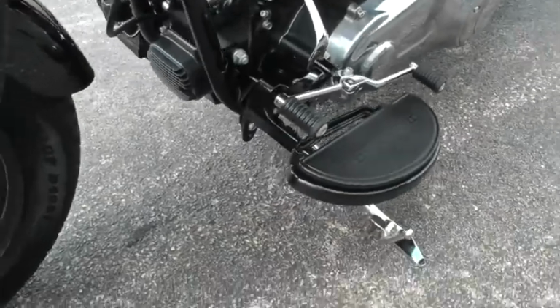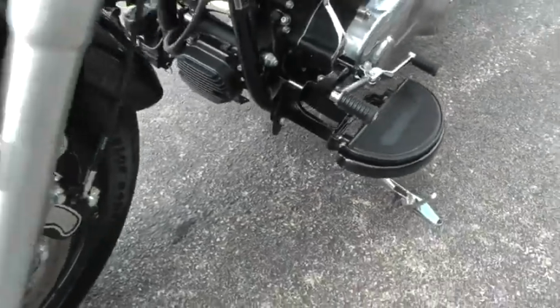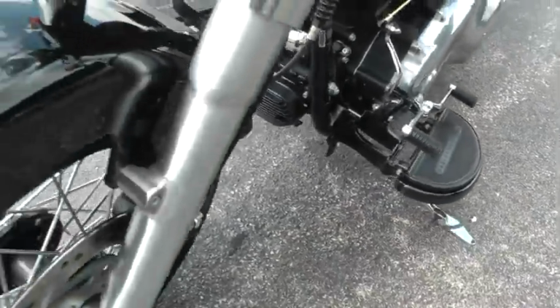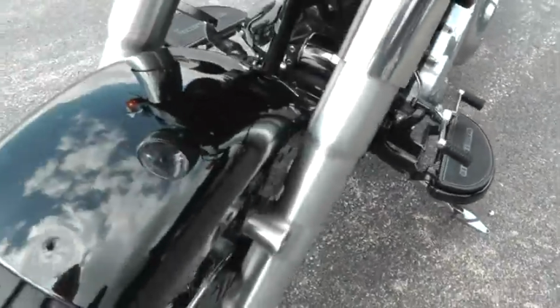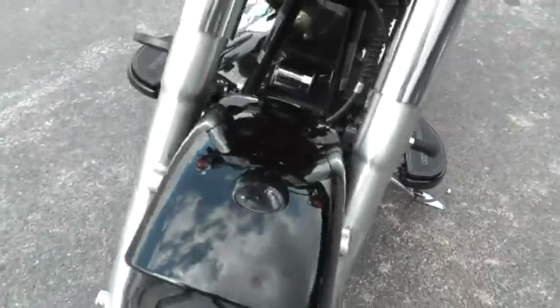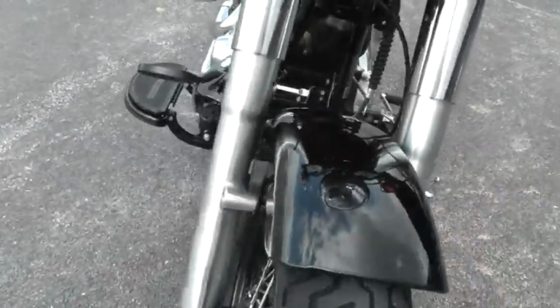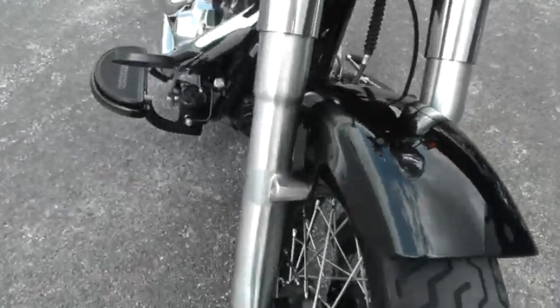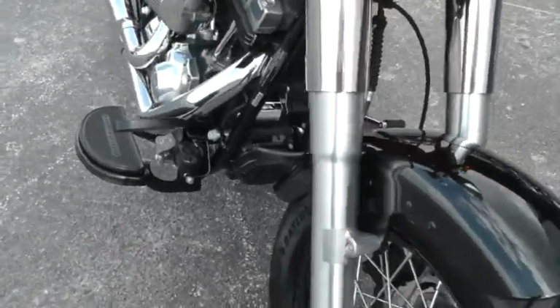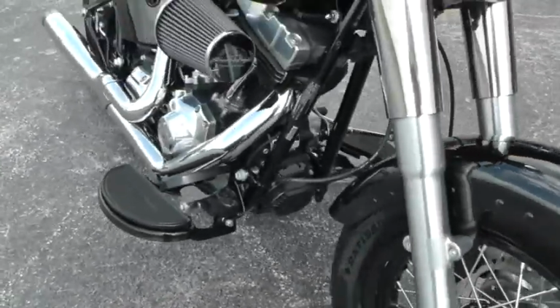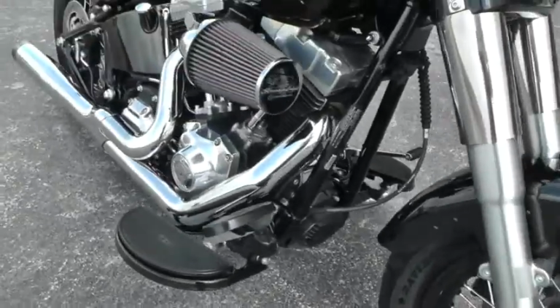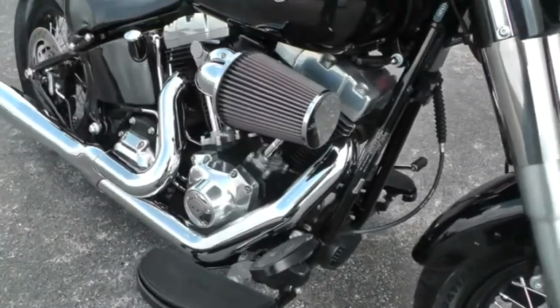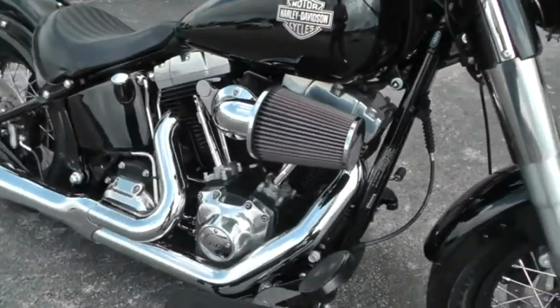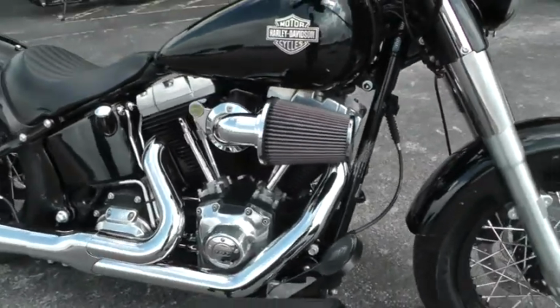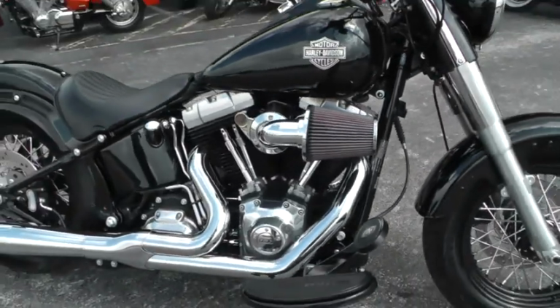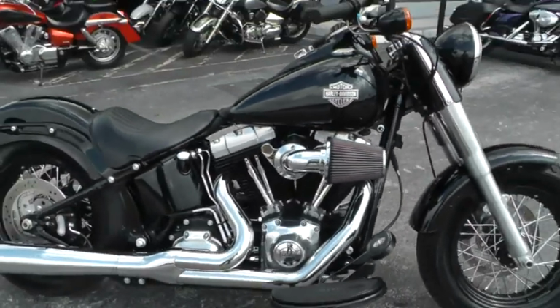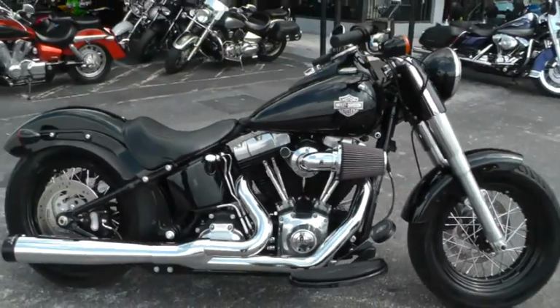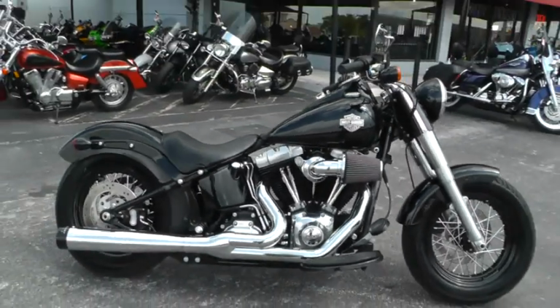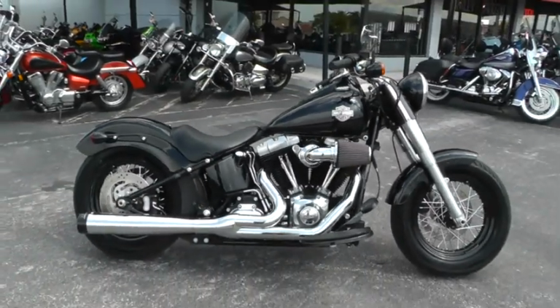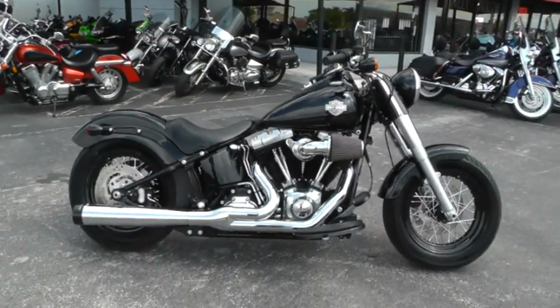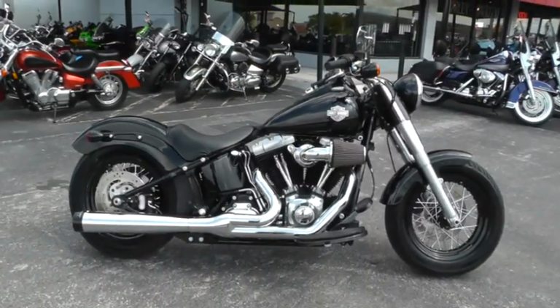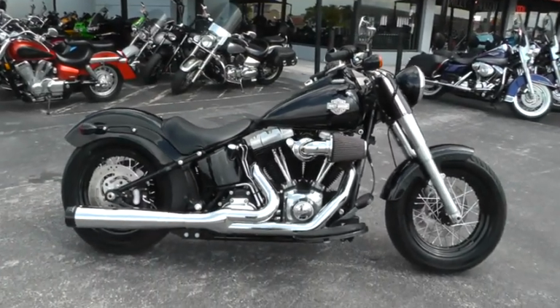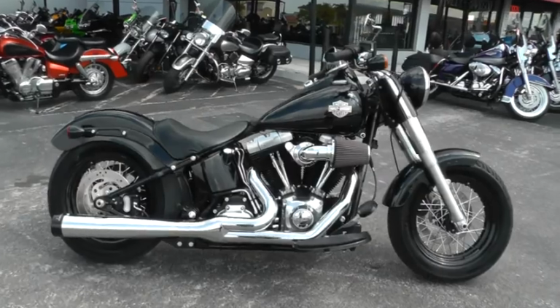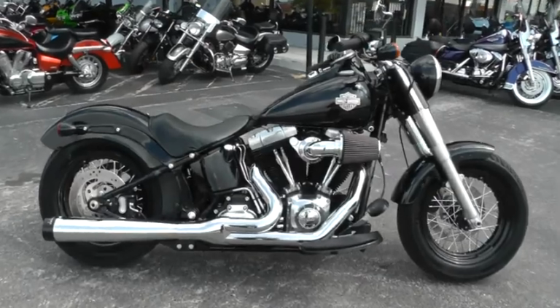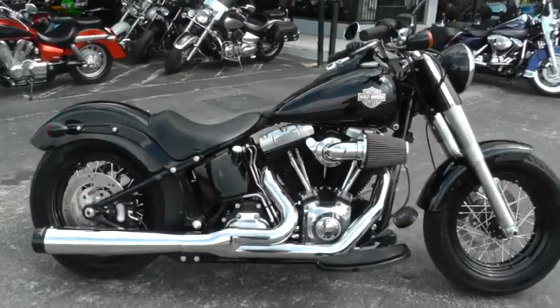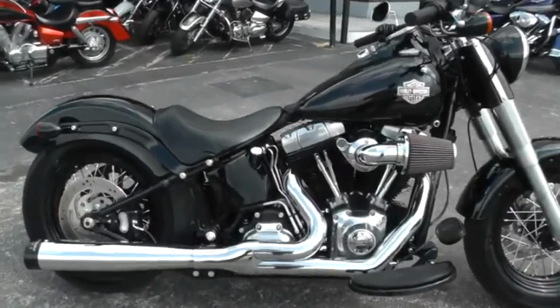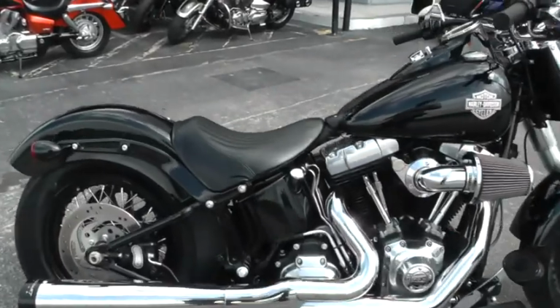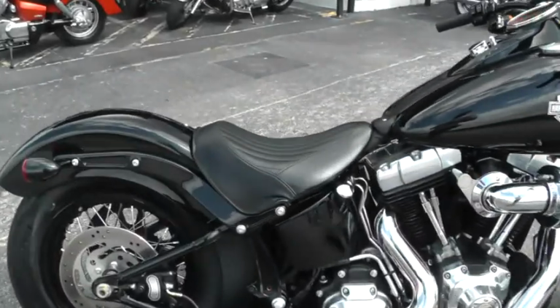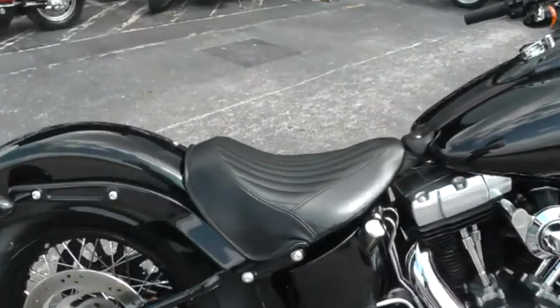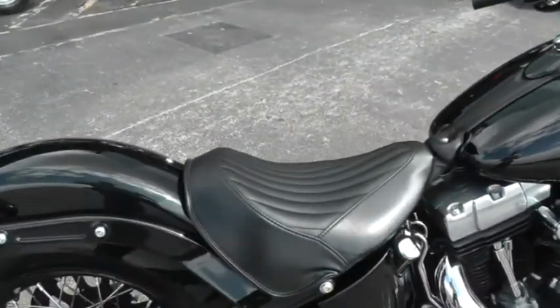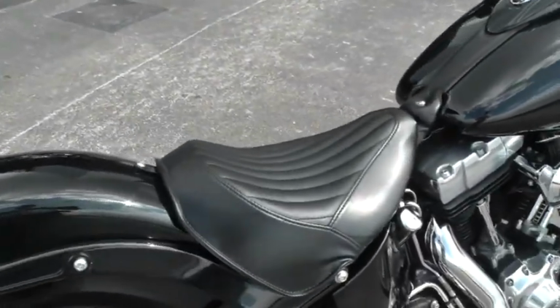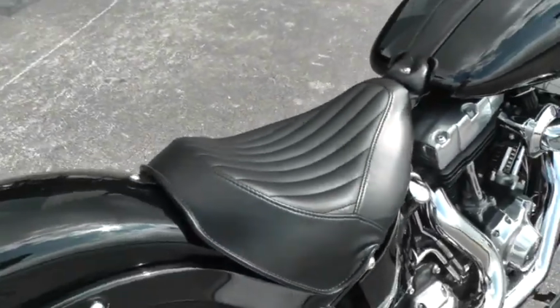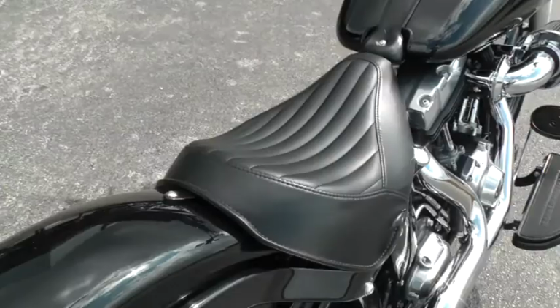Floorboards. This bike feels great. It looks good, looks old school — that old classic styling. It's got a 103 motor with a six speed transmission and a very comfortable solo seat.